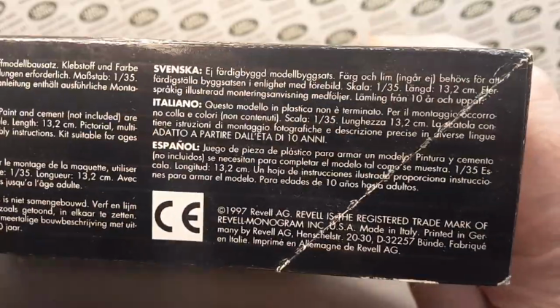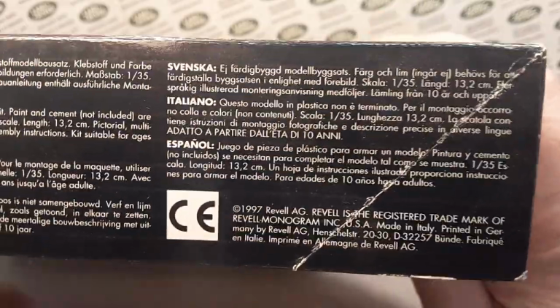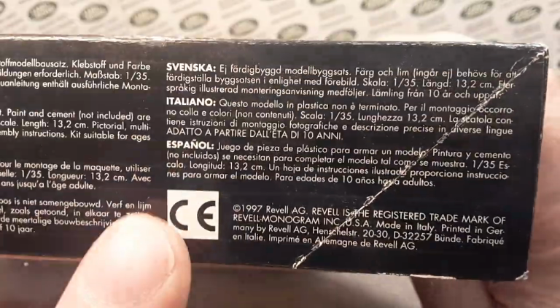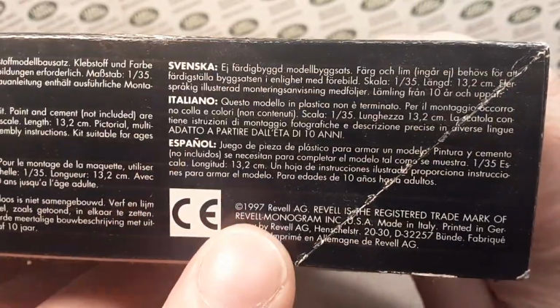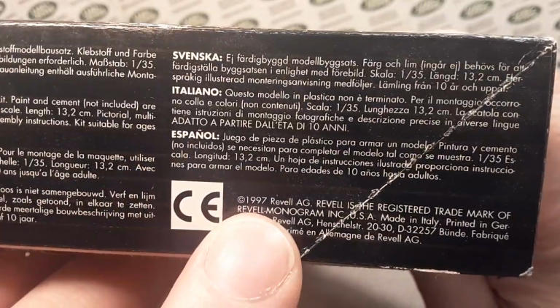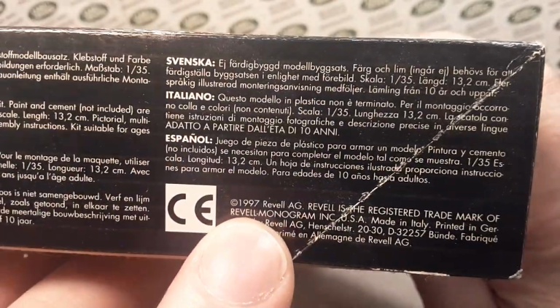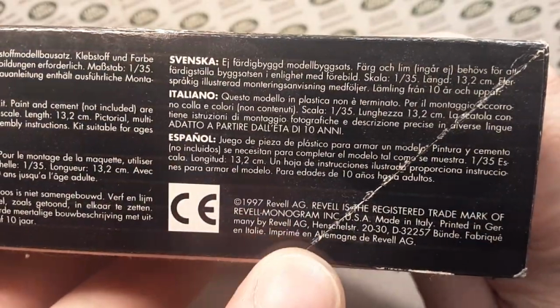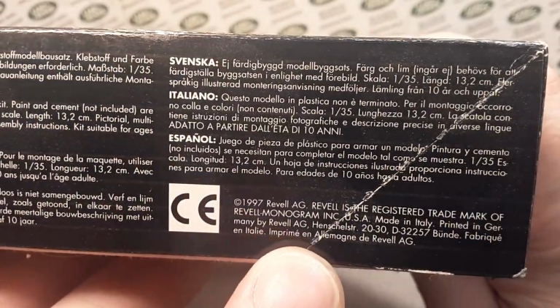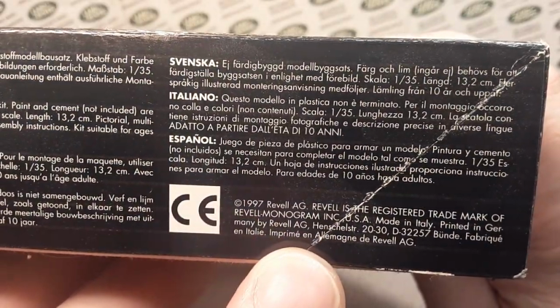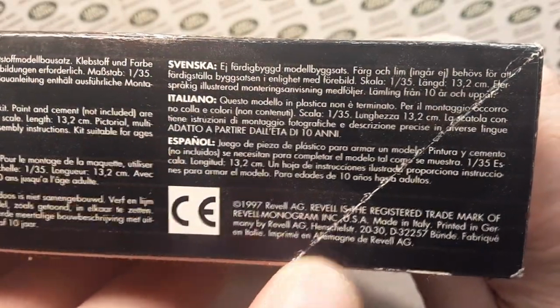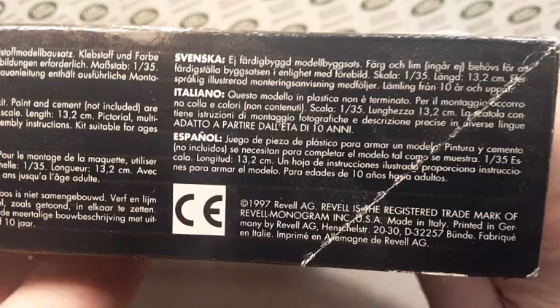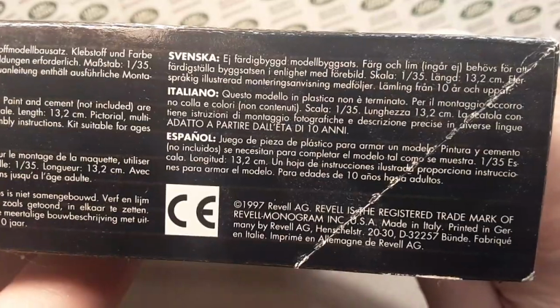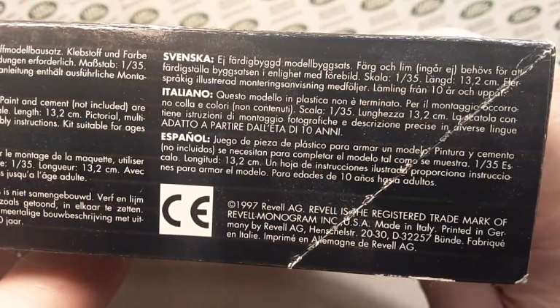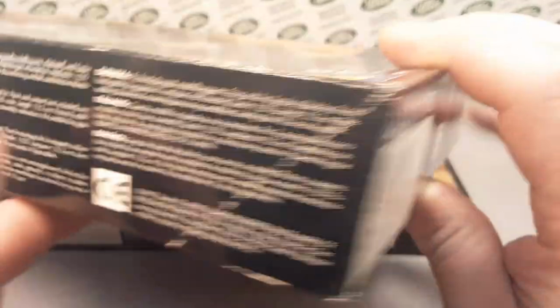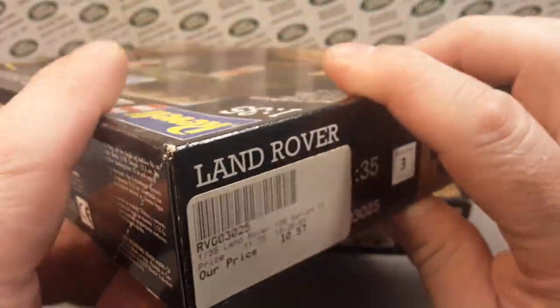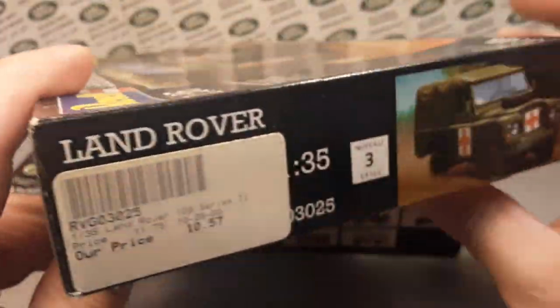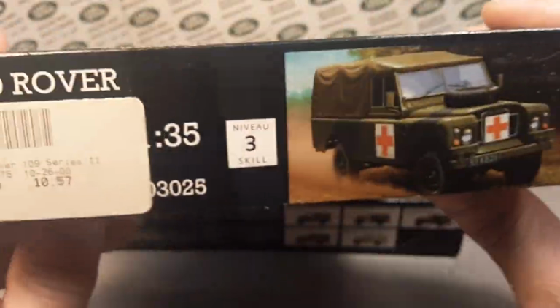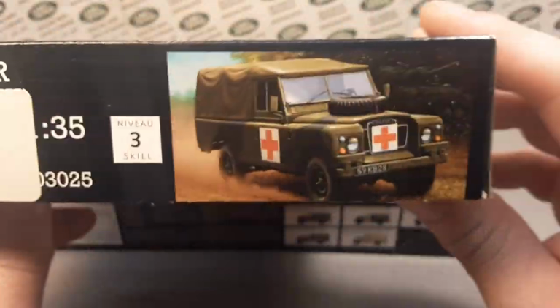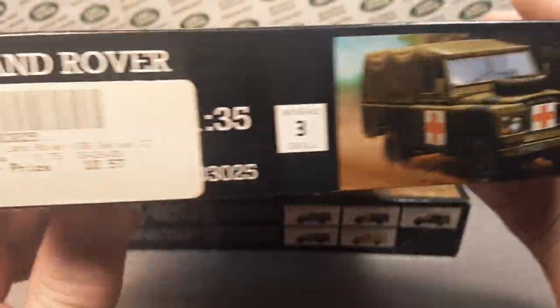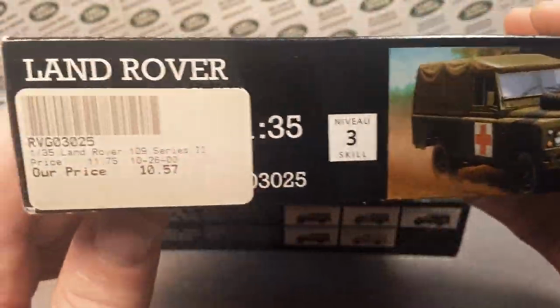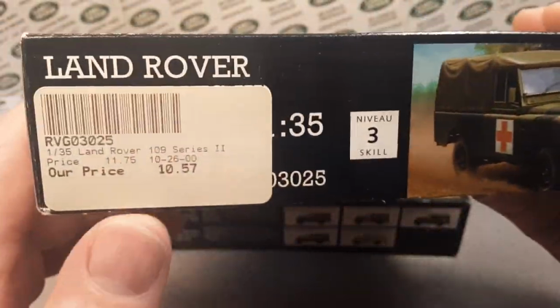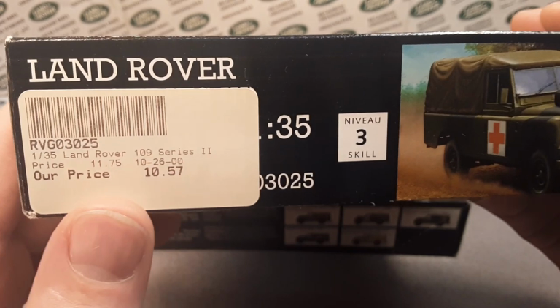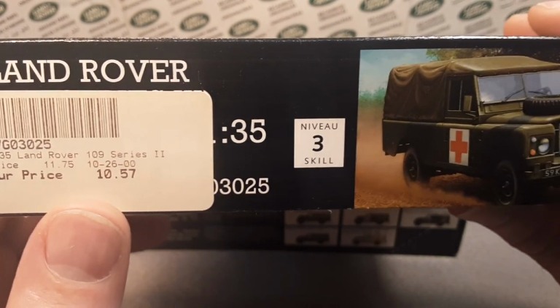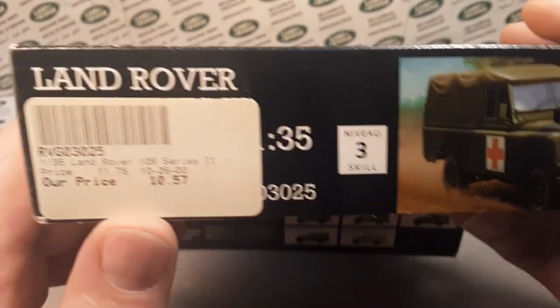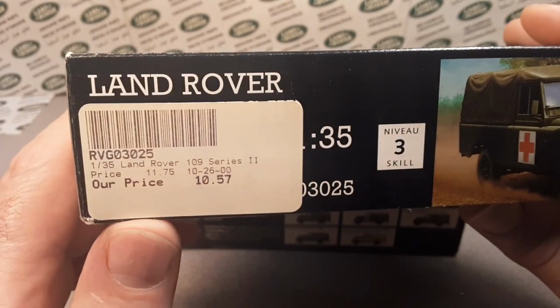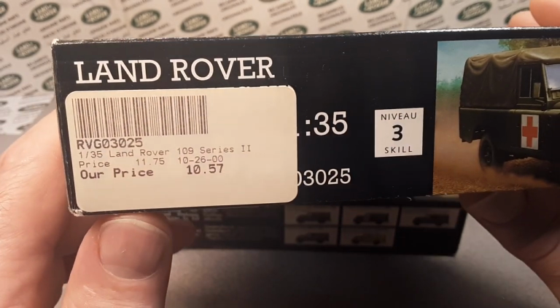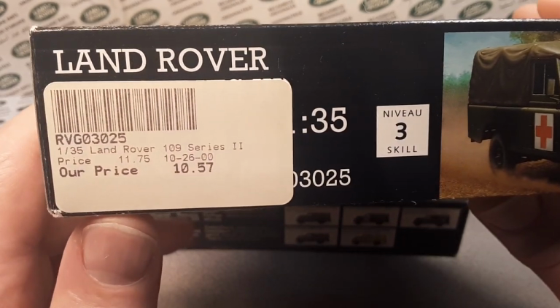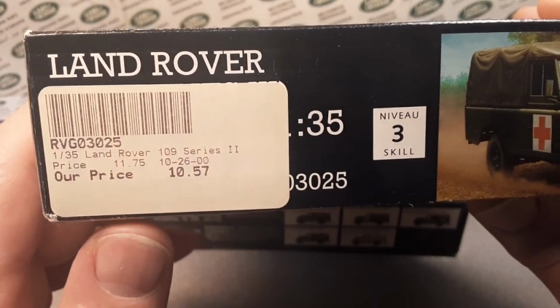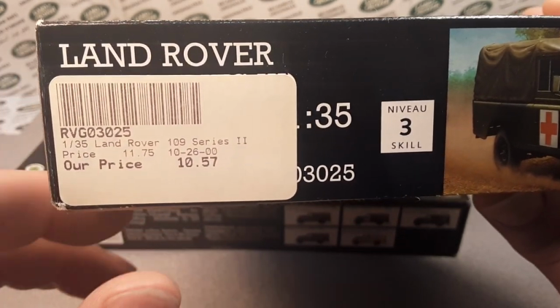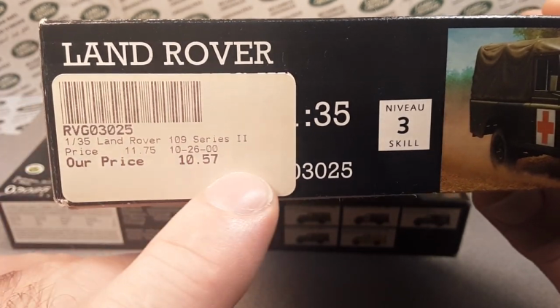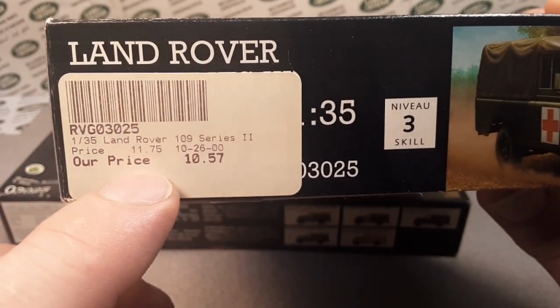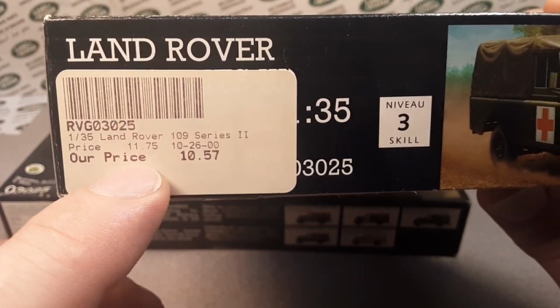Here is the 1997 date. Very, very cool. The other side is practically the same as the other side, except this one has the price on it.